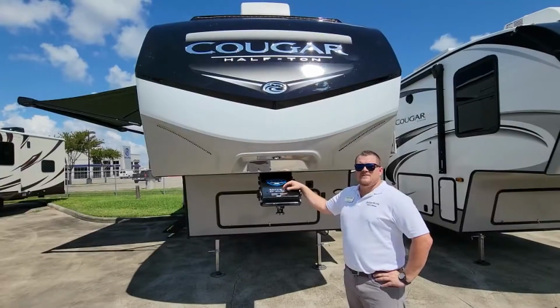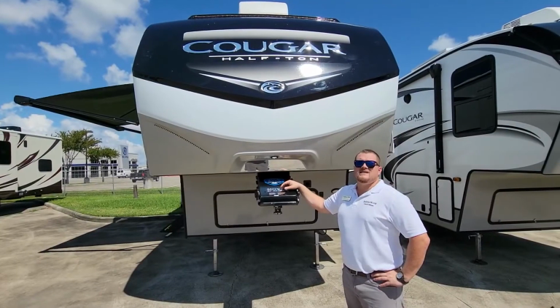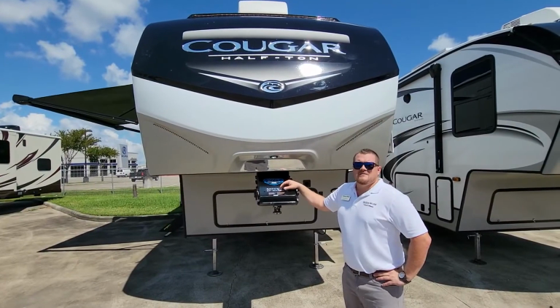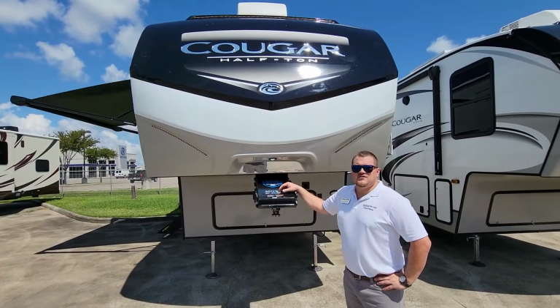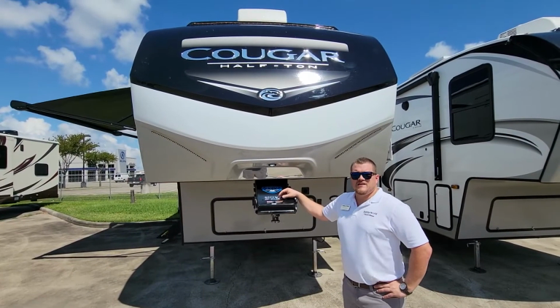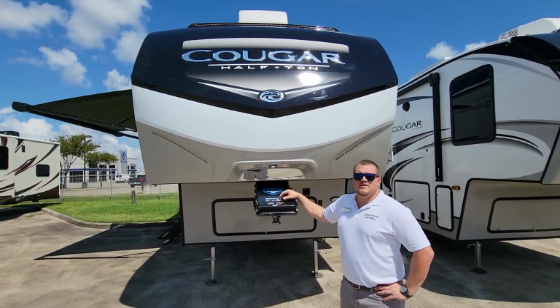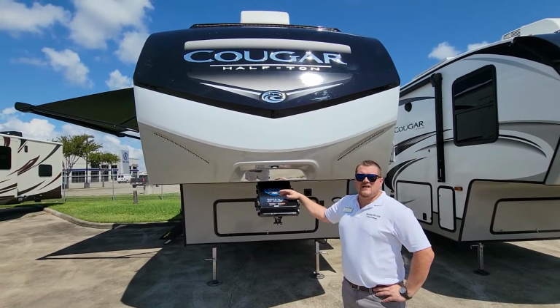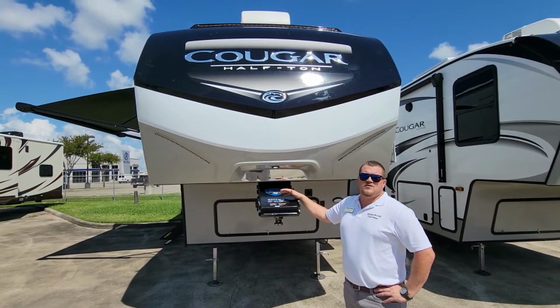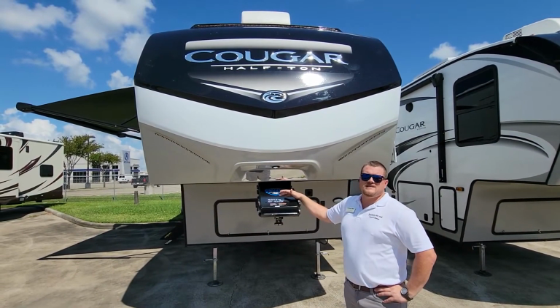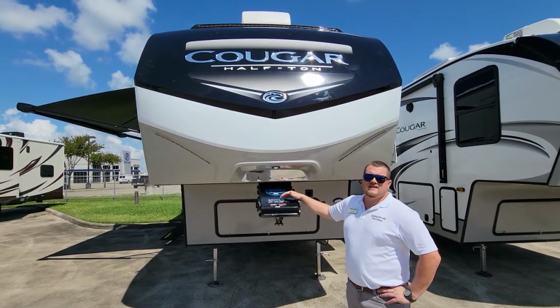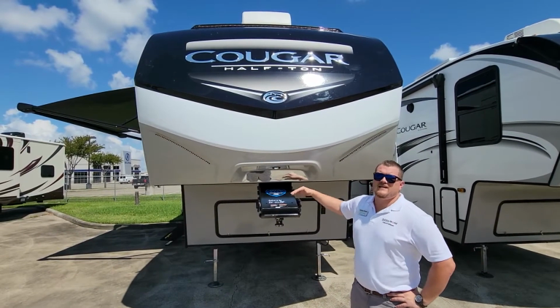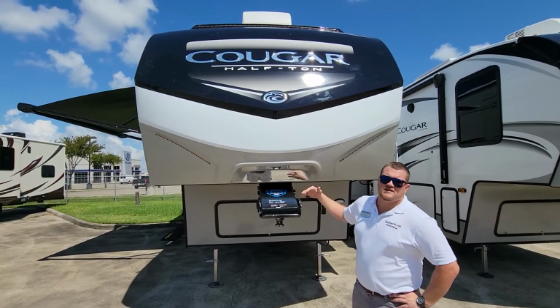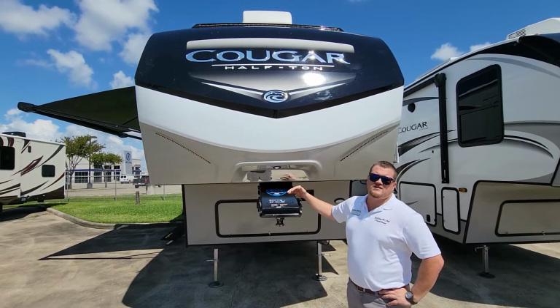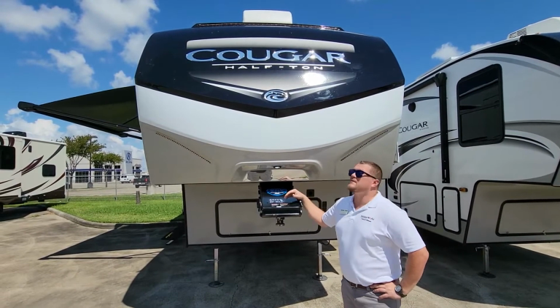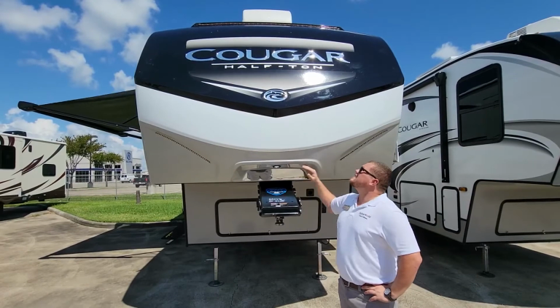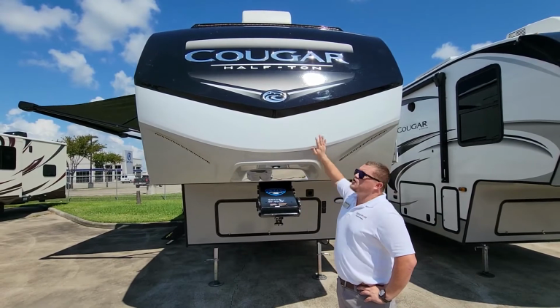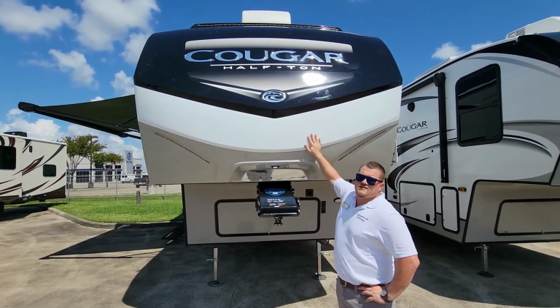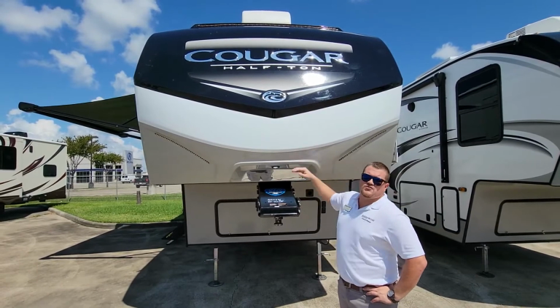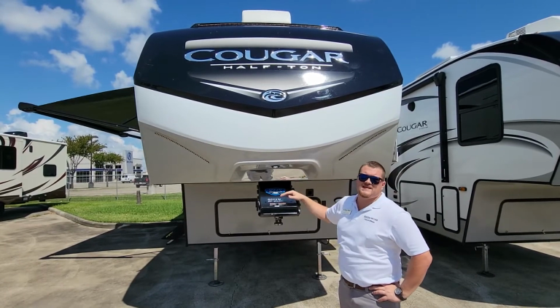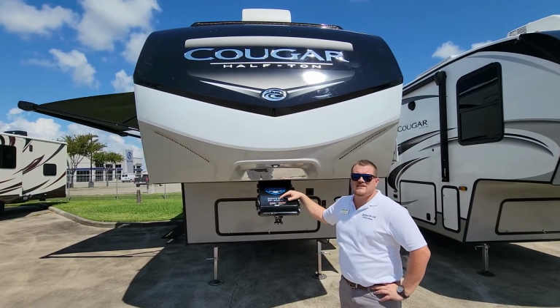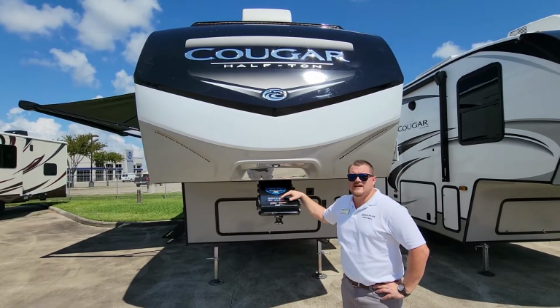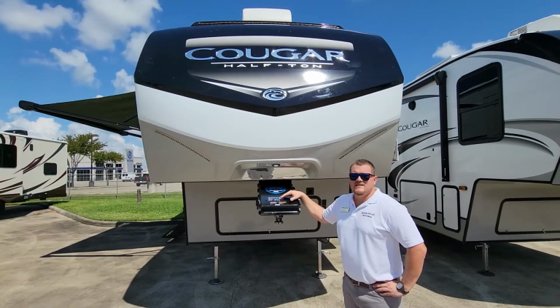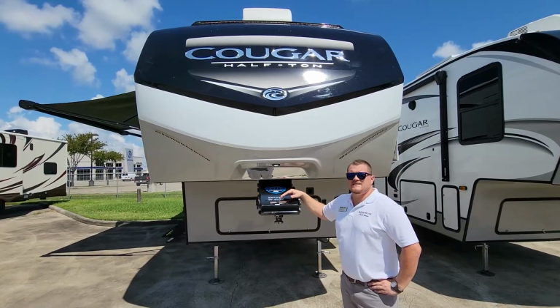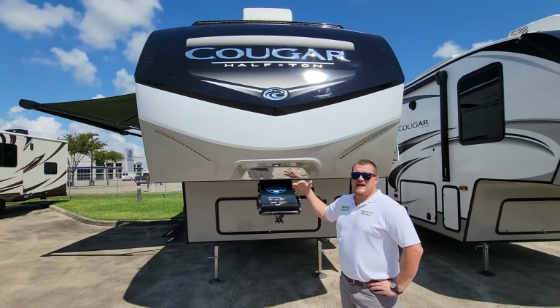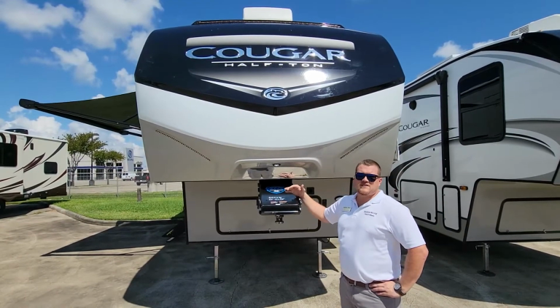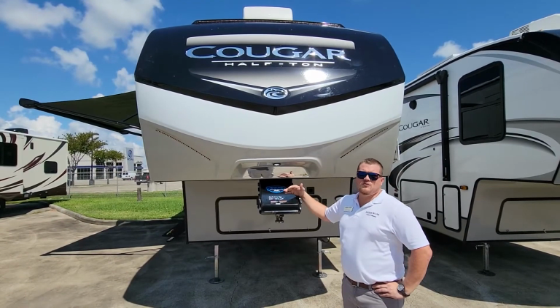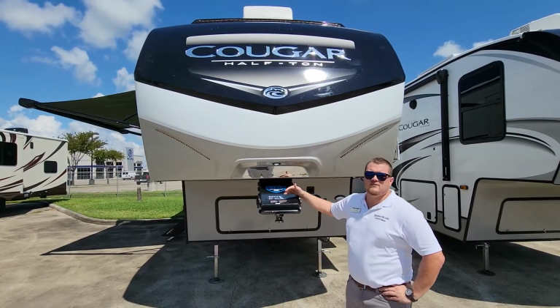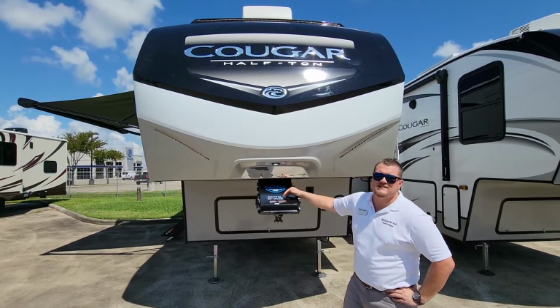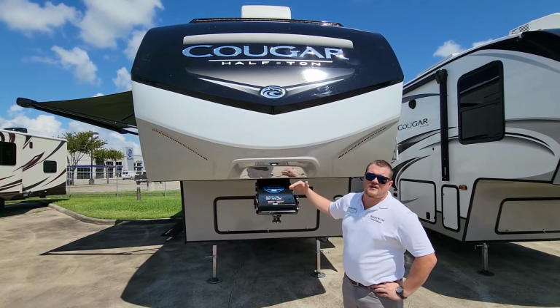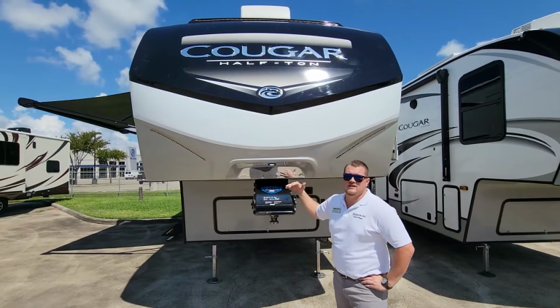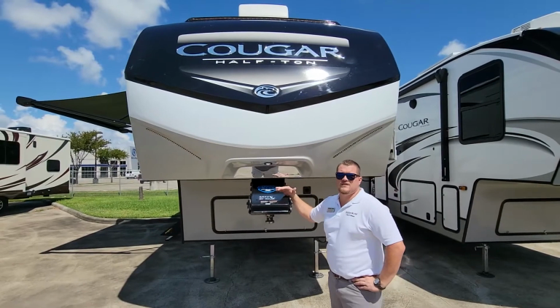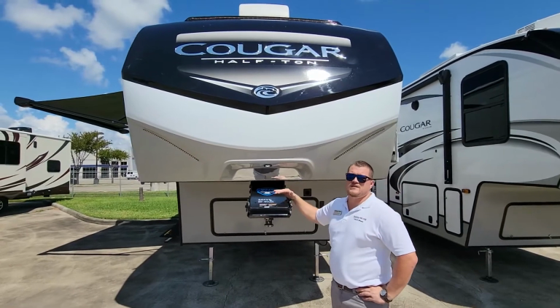Hey guys, my name is Jared and I'm here at Holiday World of League City. I just want to talk to you a little bit about the Cougar. It's the 27 SGS. This is actually a half-ton towable fifth wheel and it's got a couple really cool things with it.